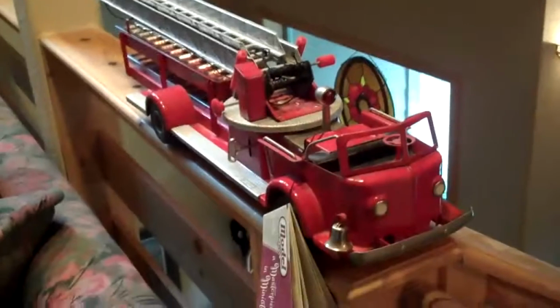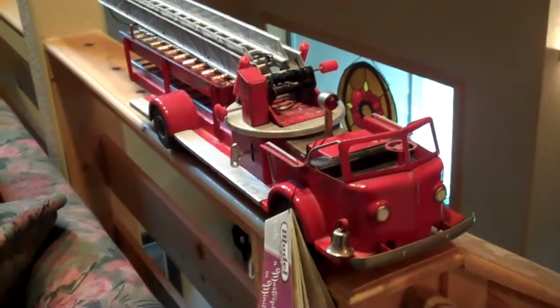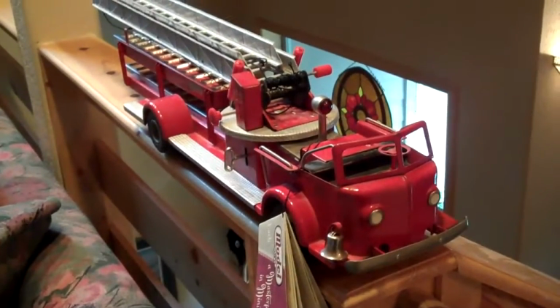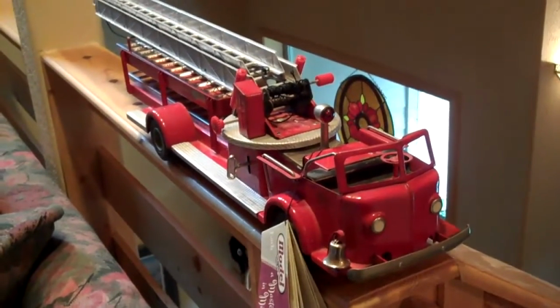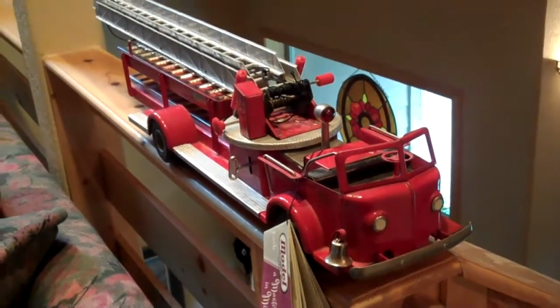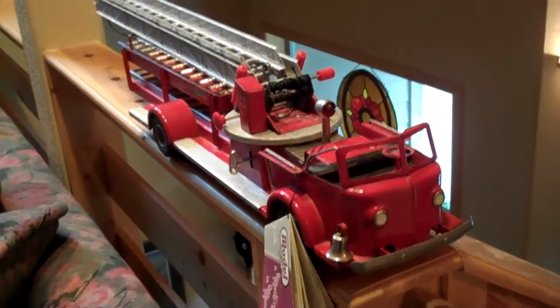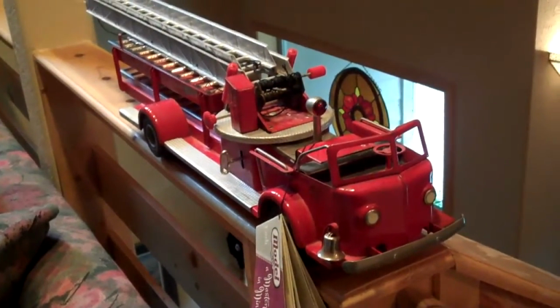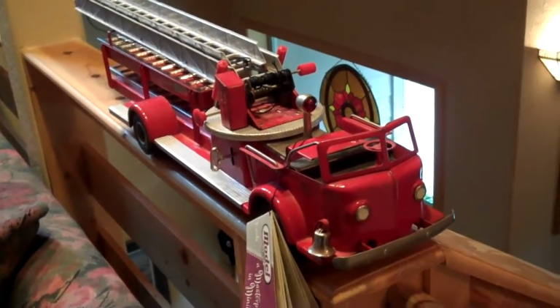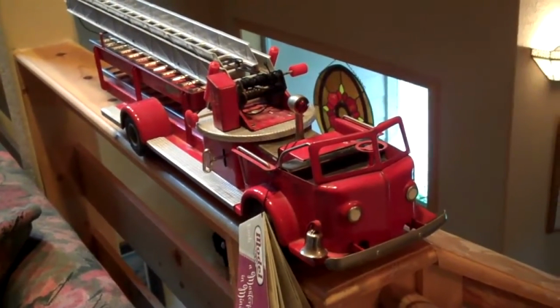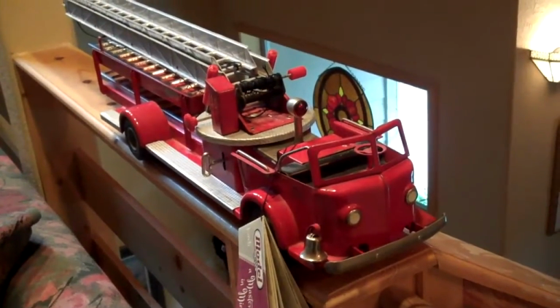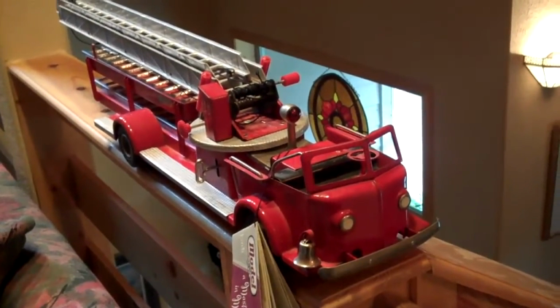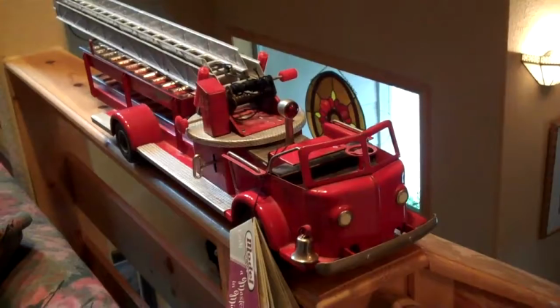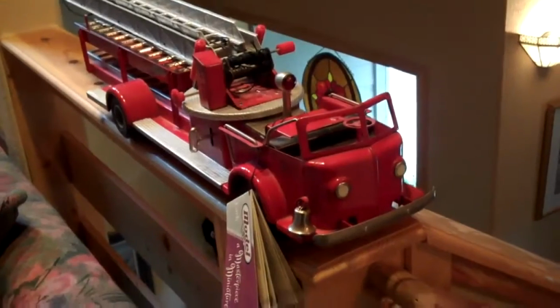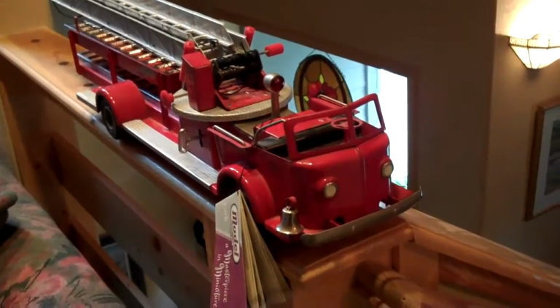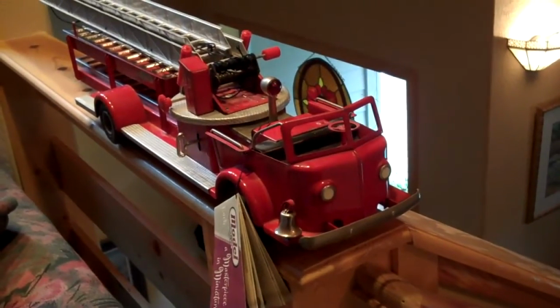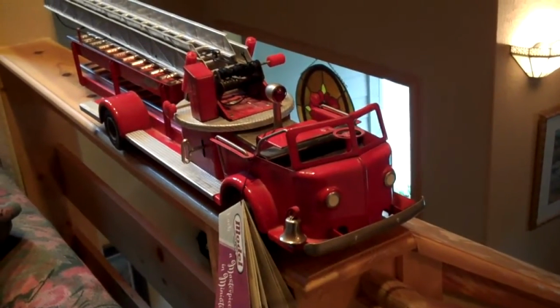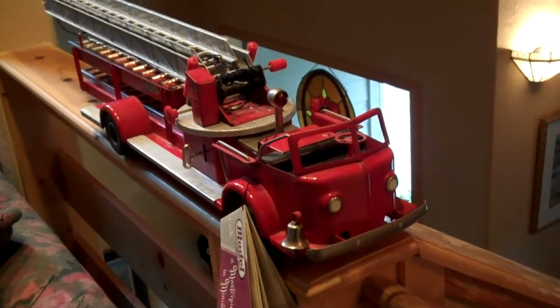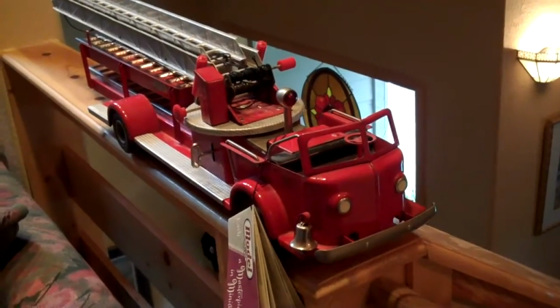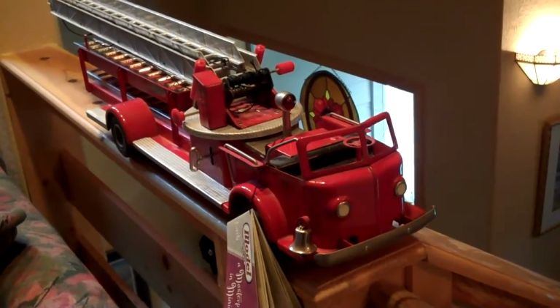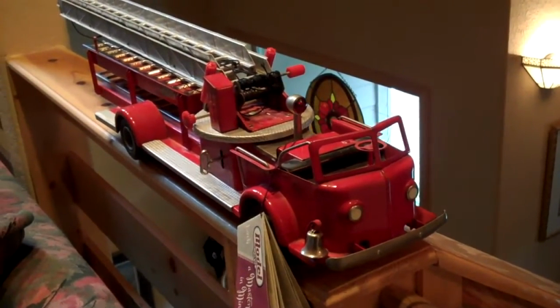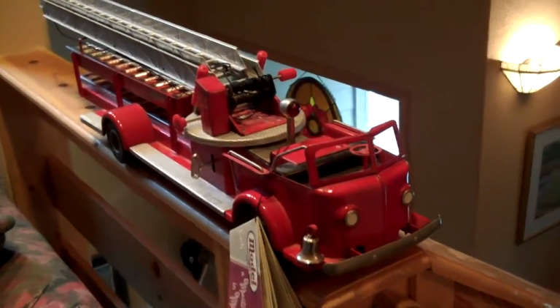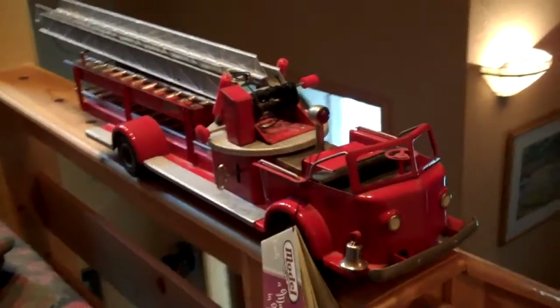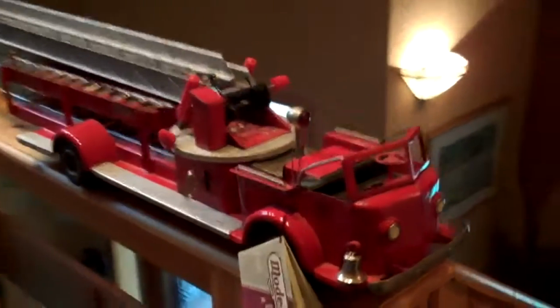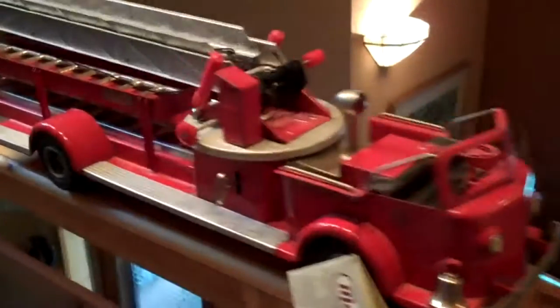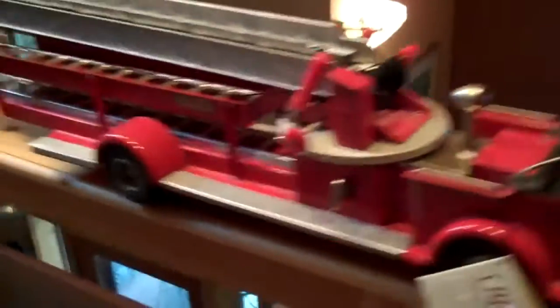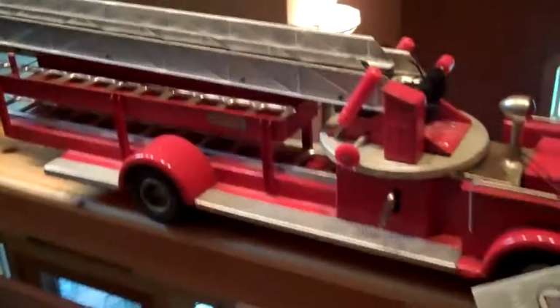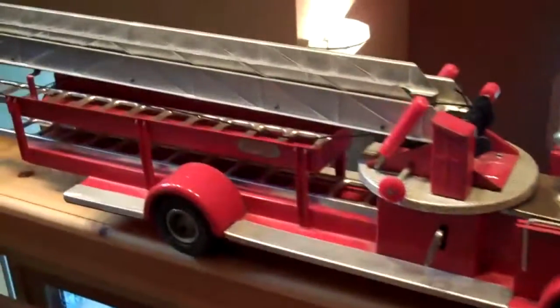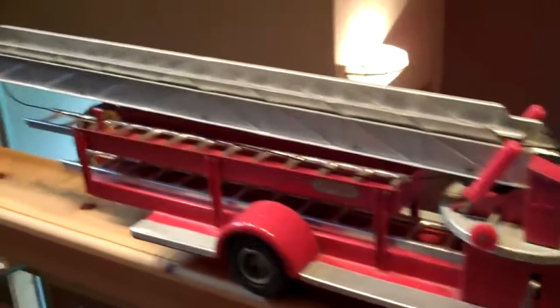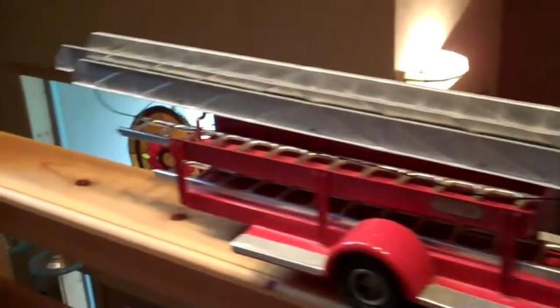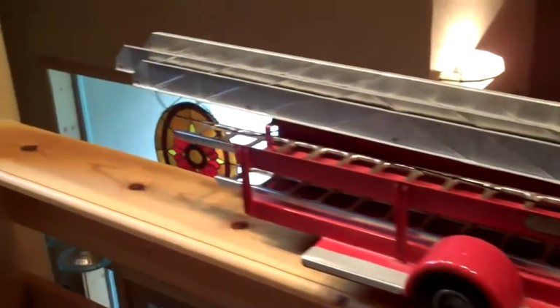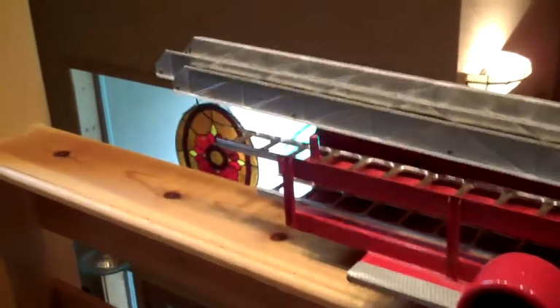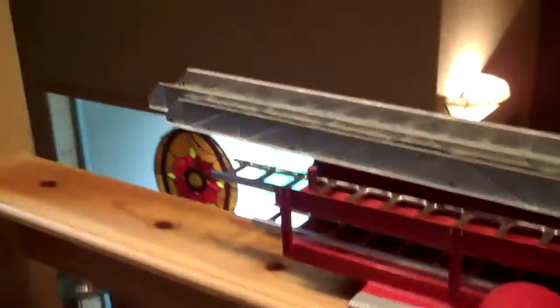This is a Doepke 1952 completely original and complete ladder truck. It has the siren that they came with originally, though it's not a working siren. It also has the two extra scaling ladders.